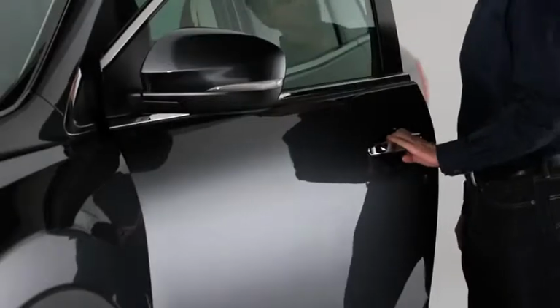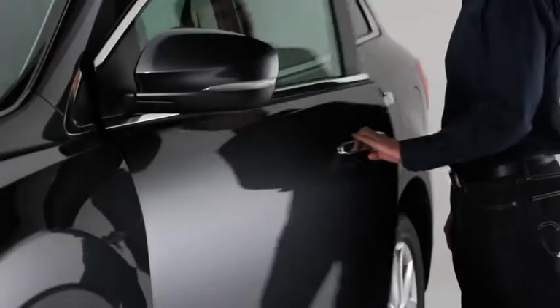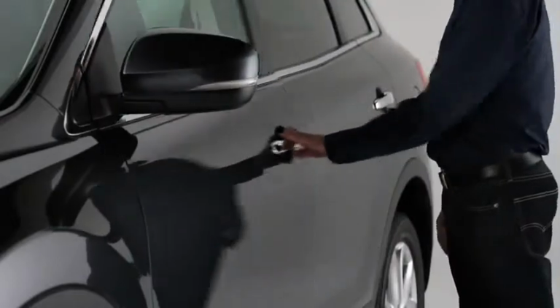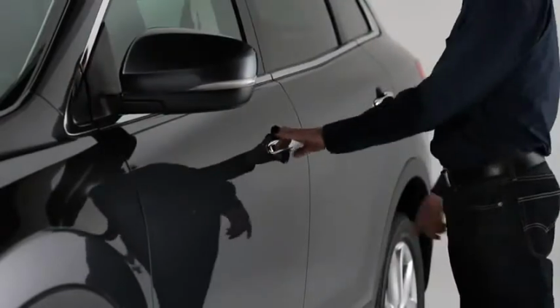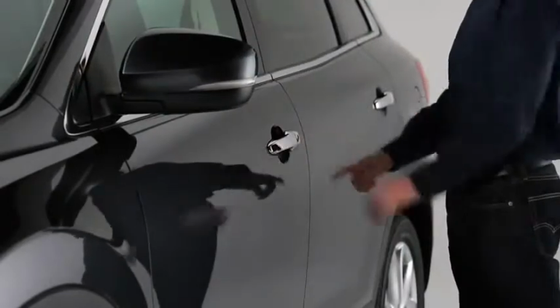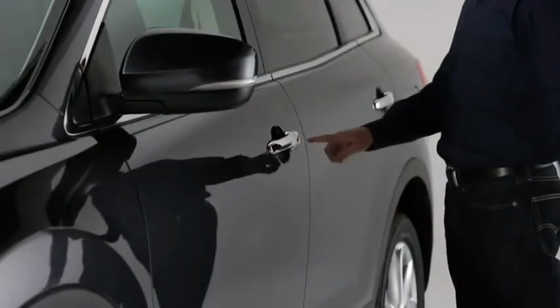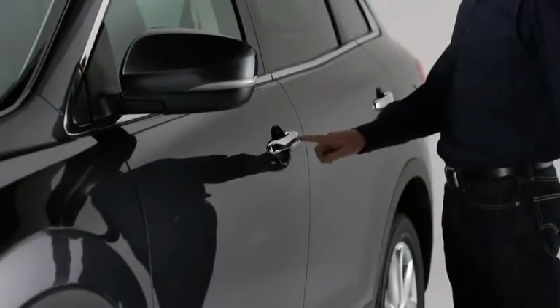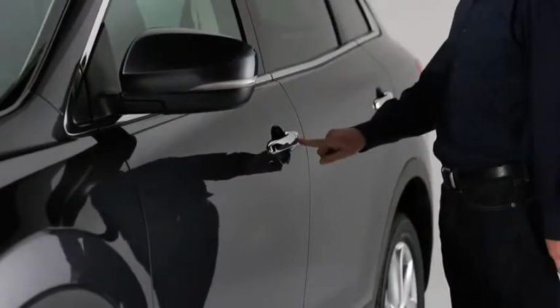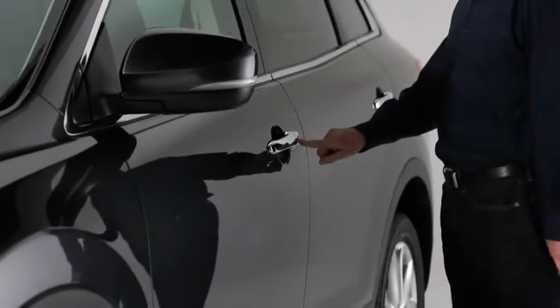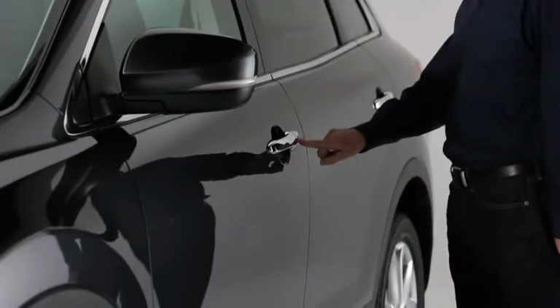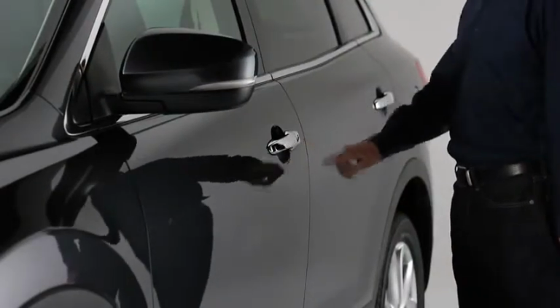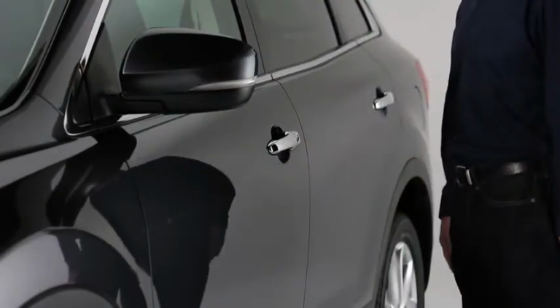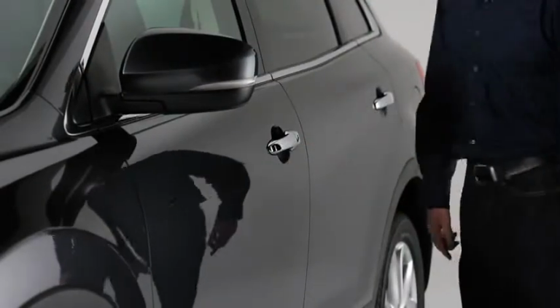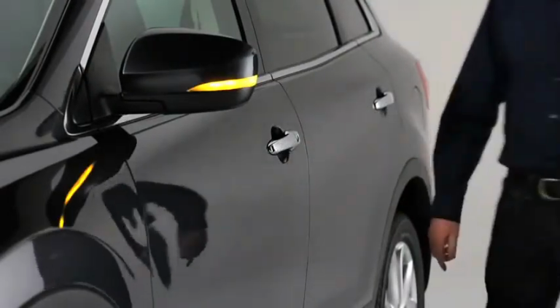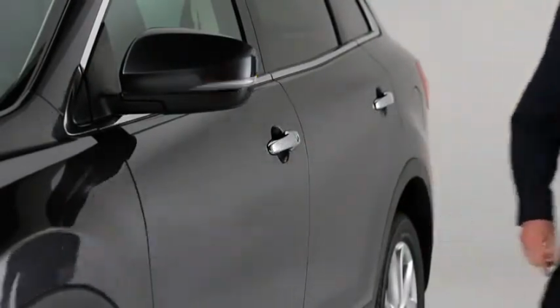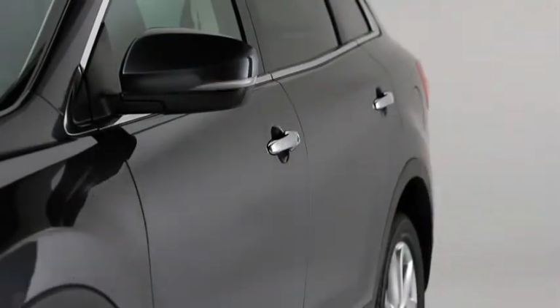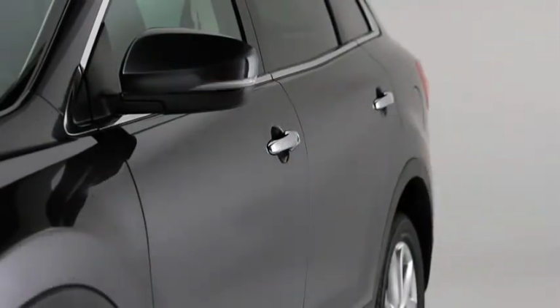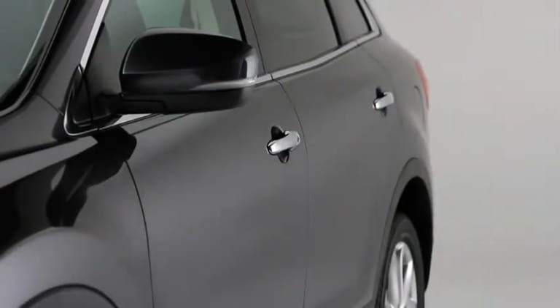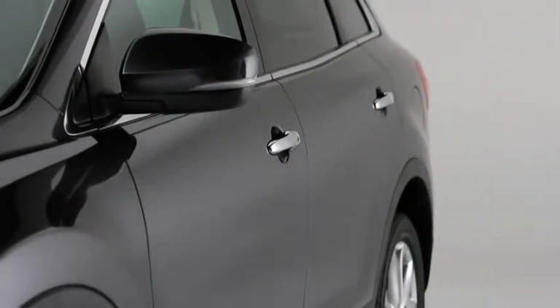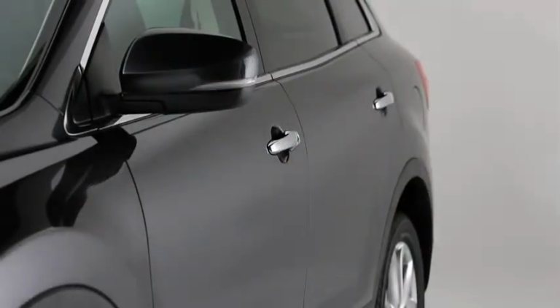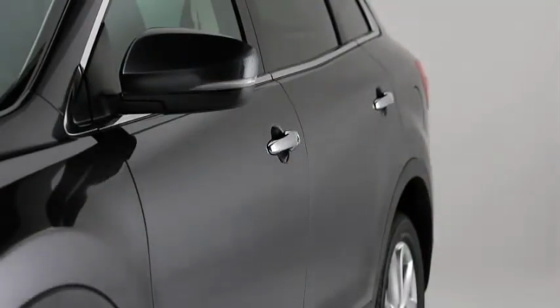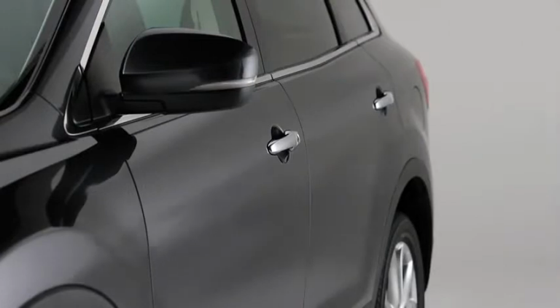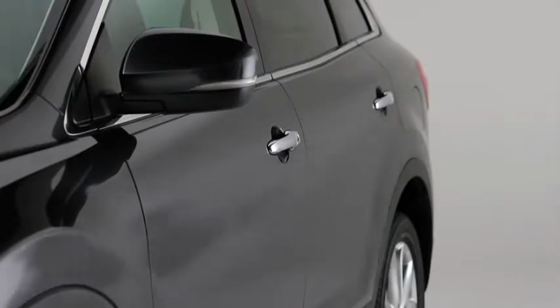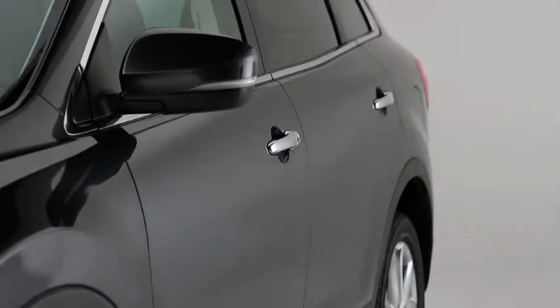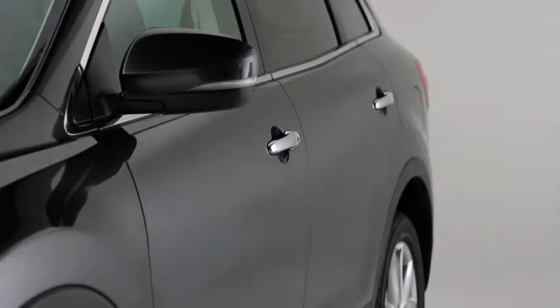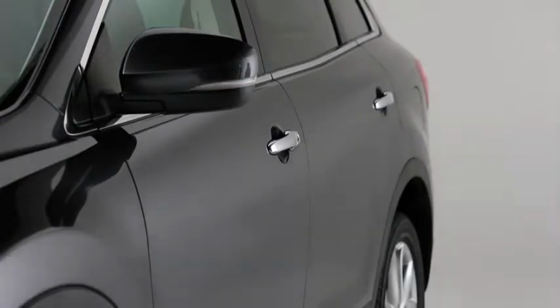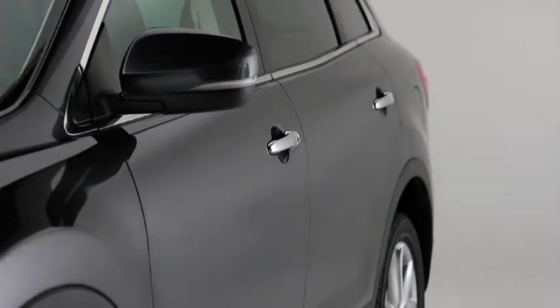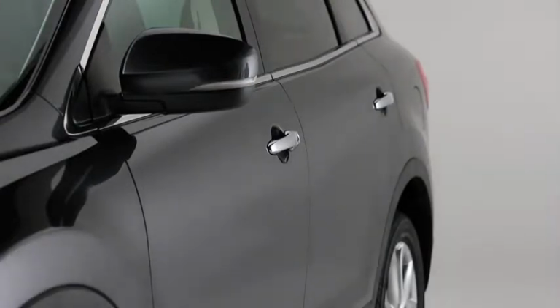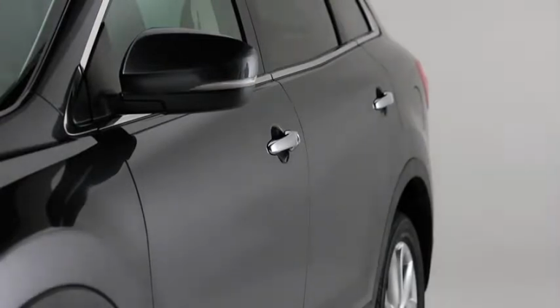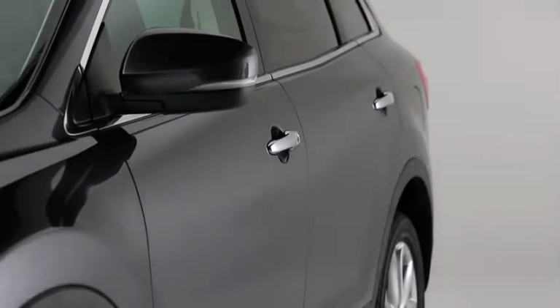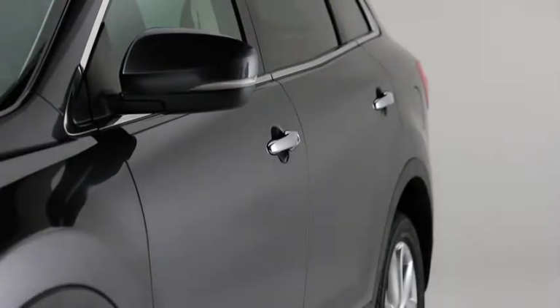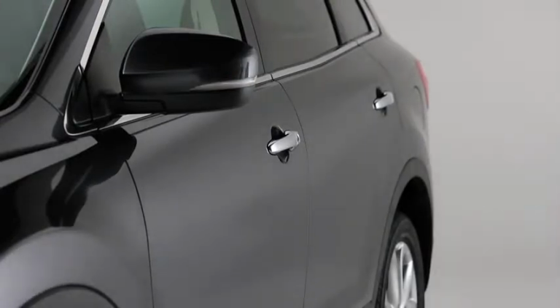To lock the doors and the liftgate while carrying the advanced key, press any request switch. A beep will sound and the hazard warning lights will flash once.